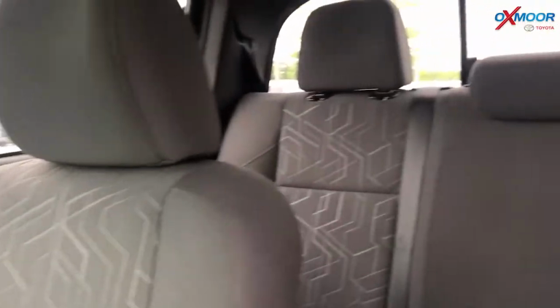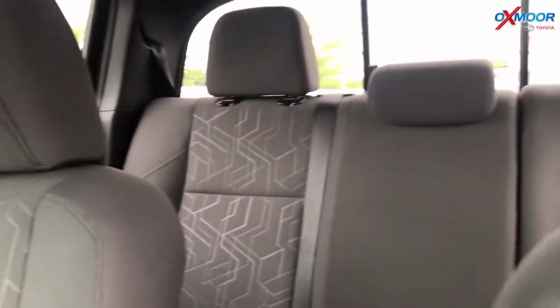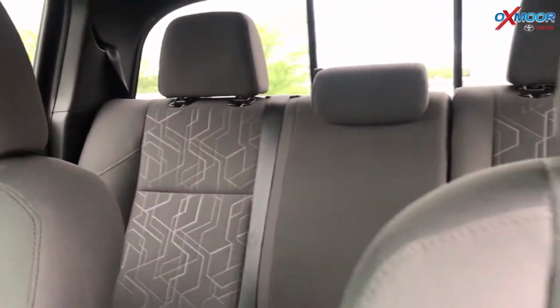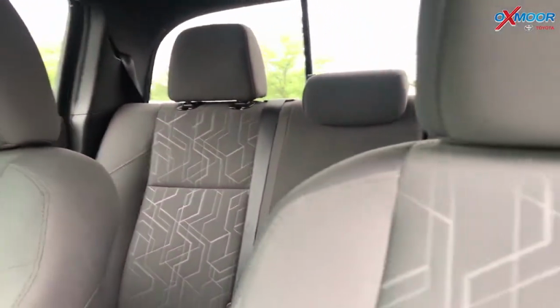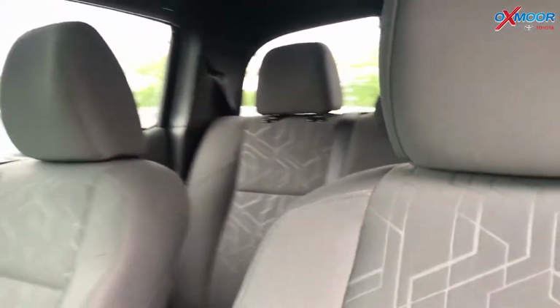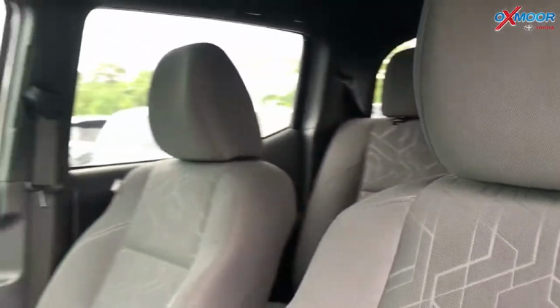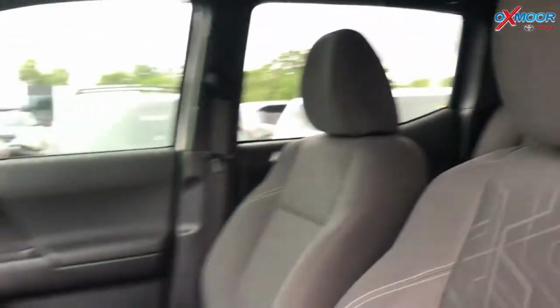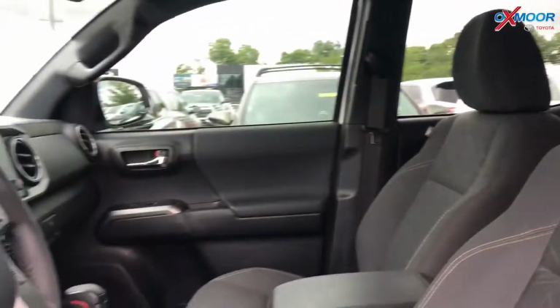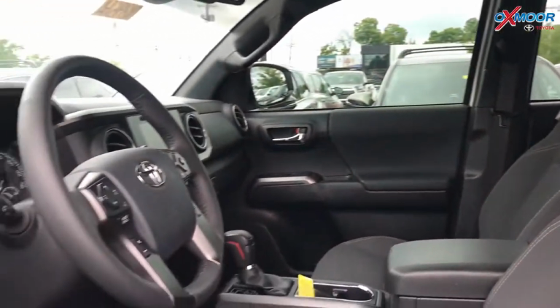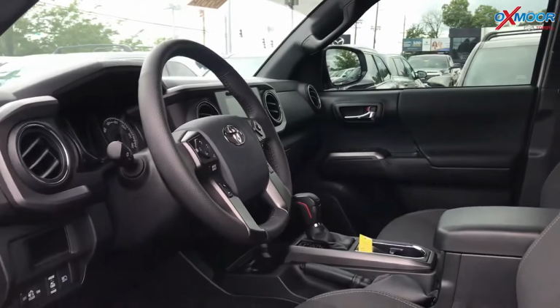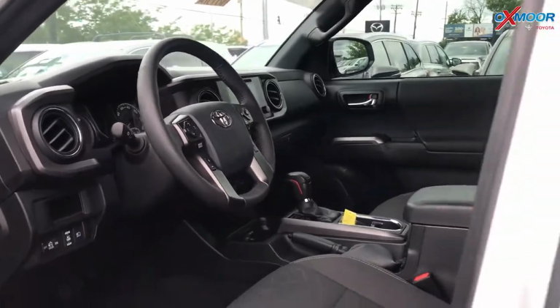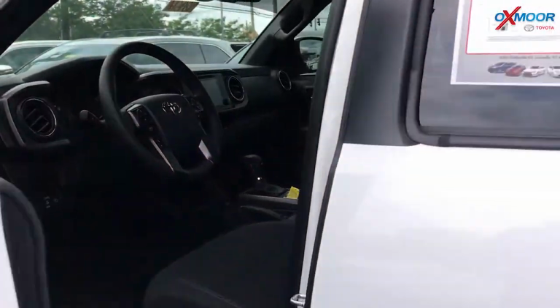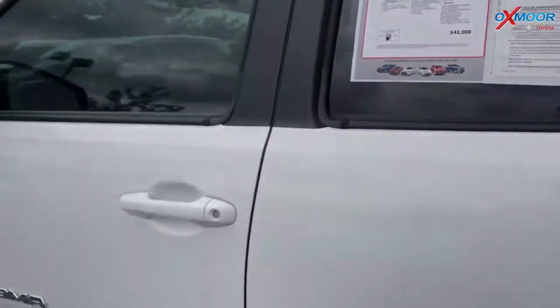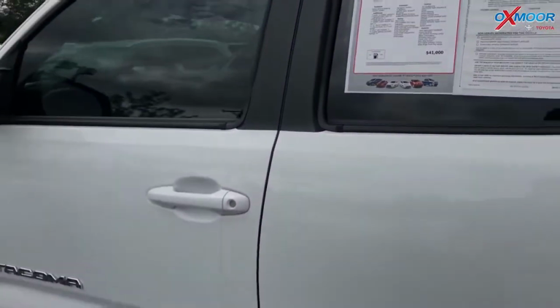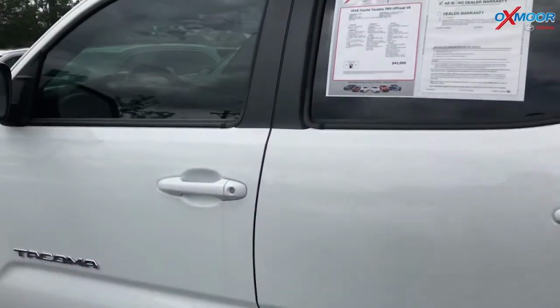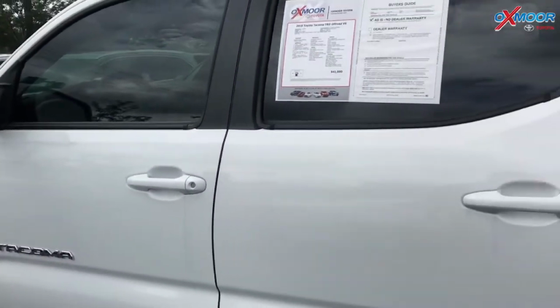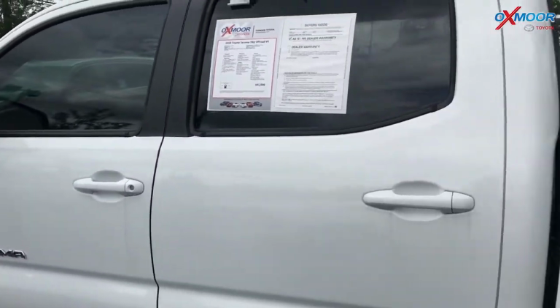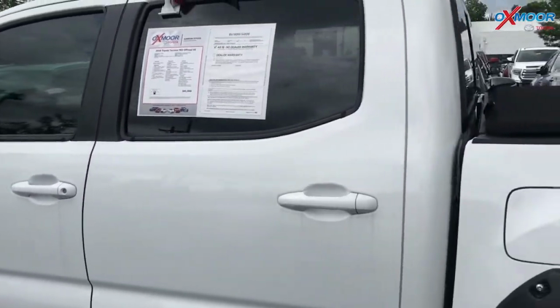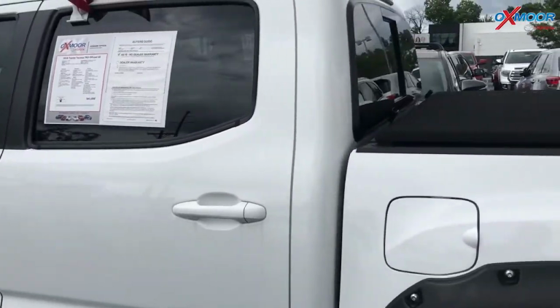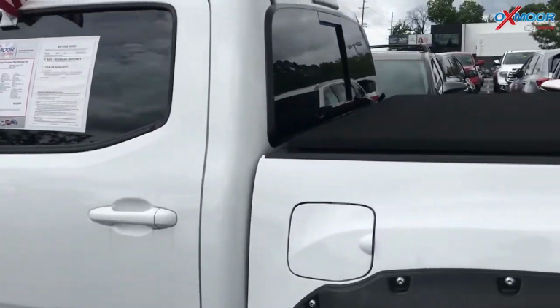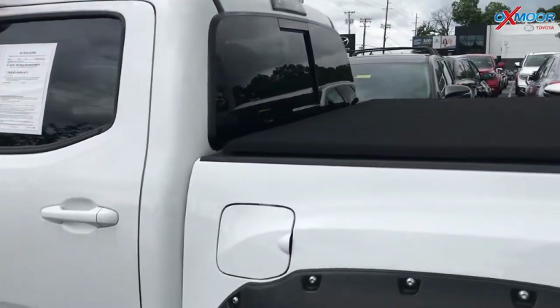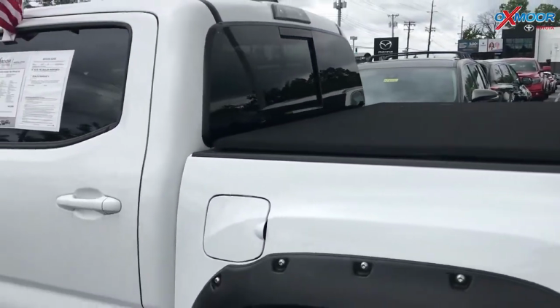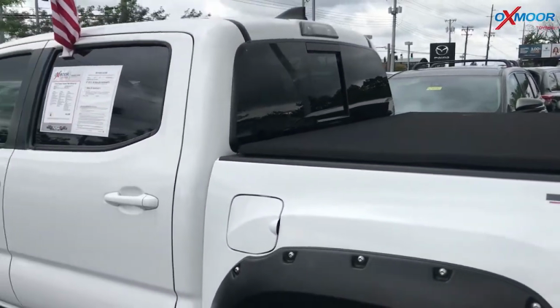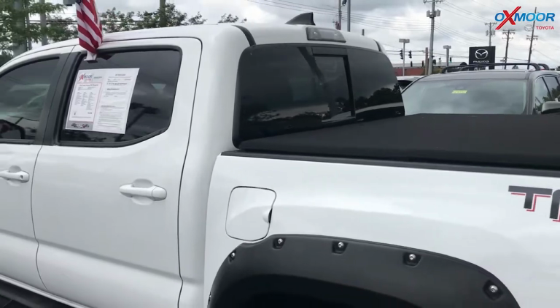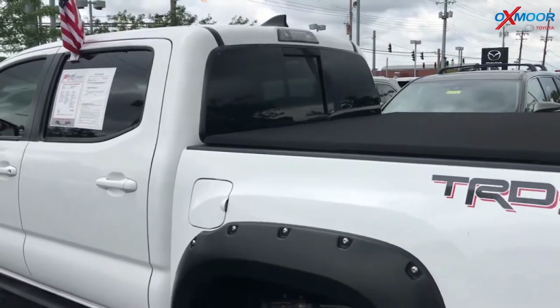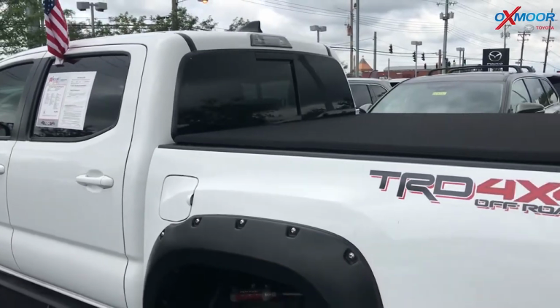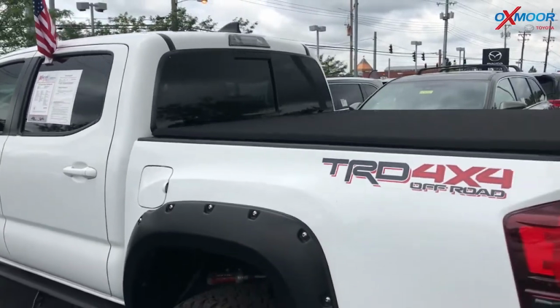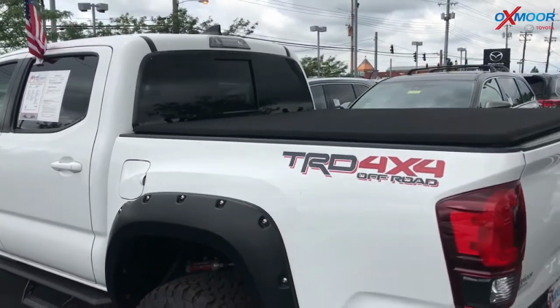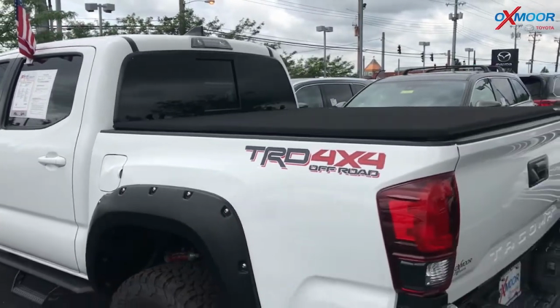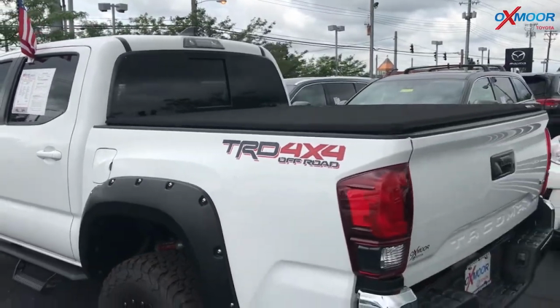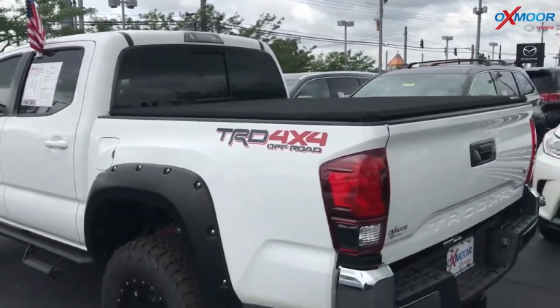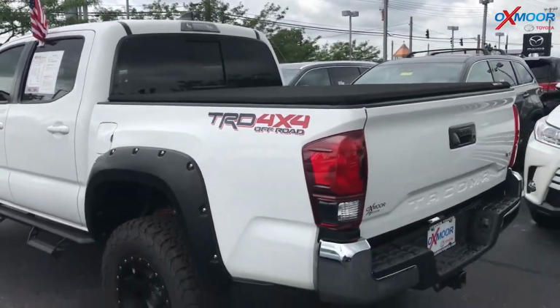The mileage is 16,805 and the price on it is $35,500.